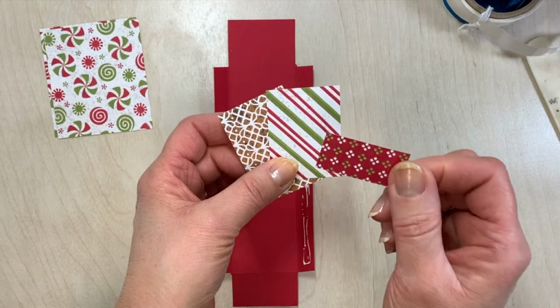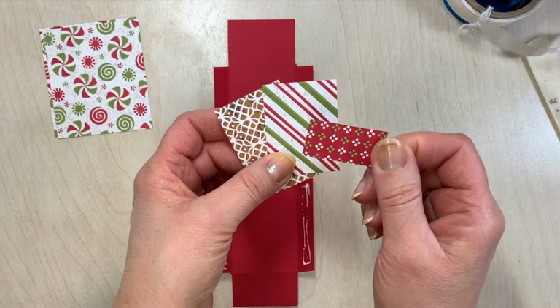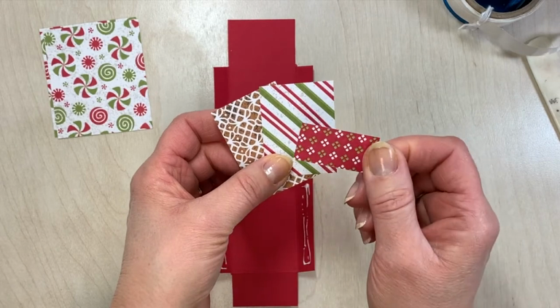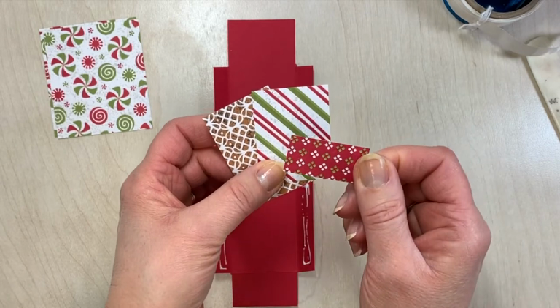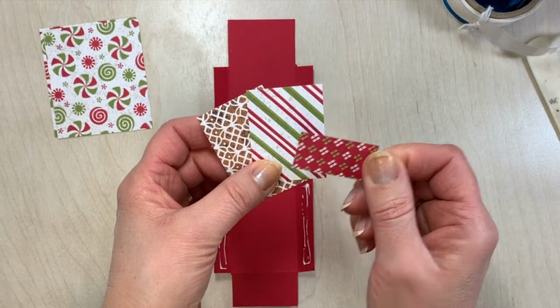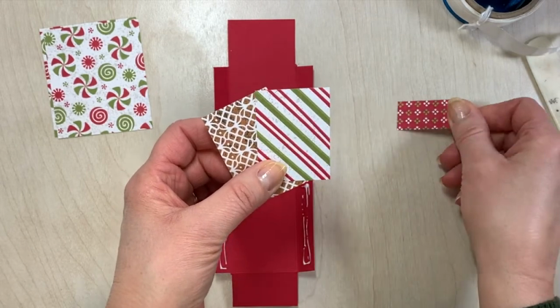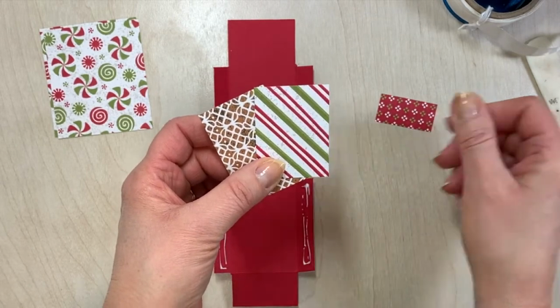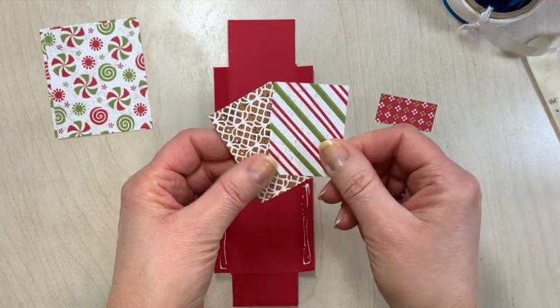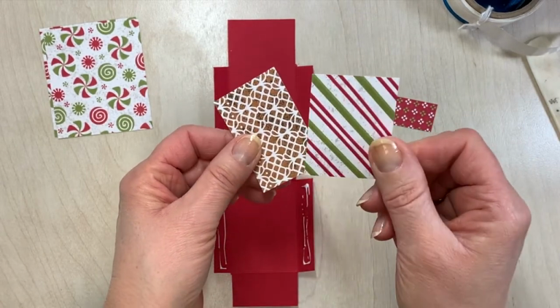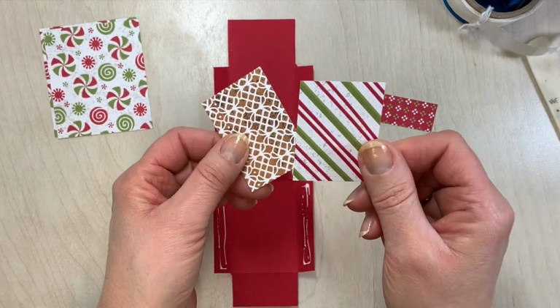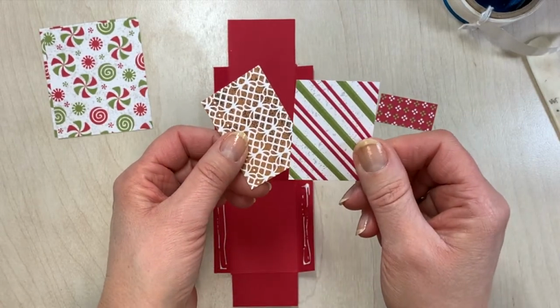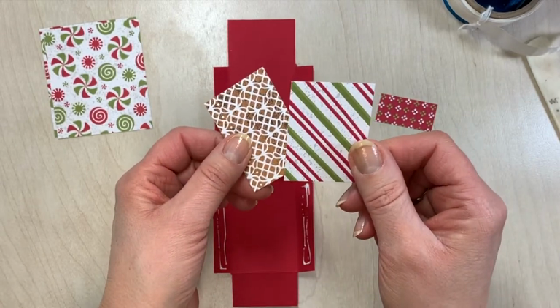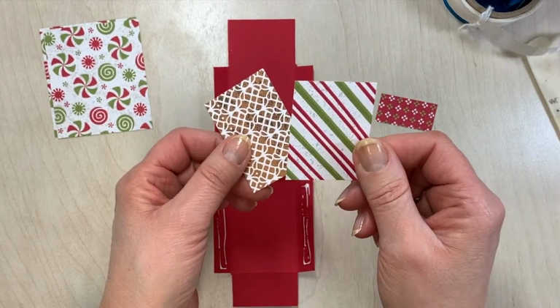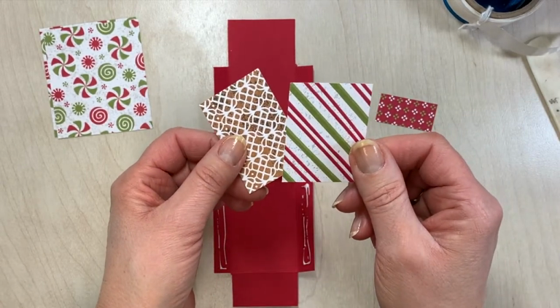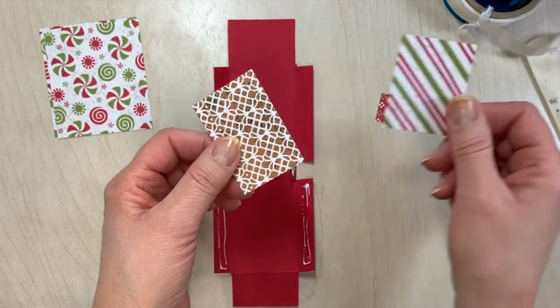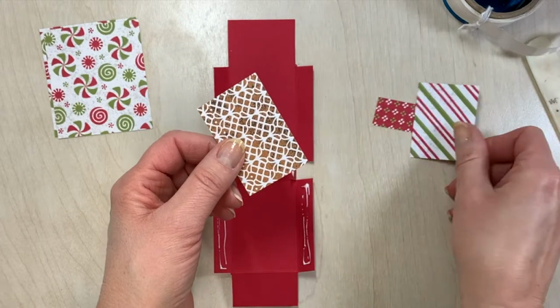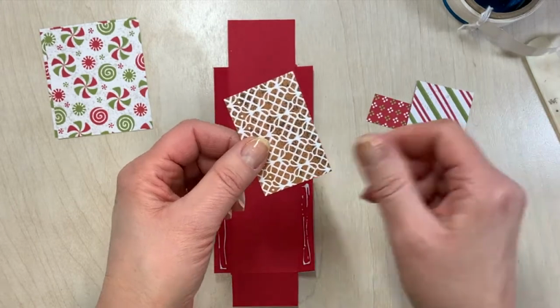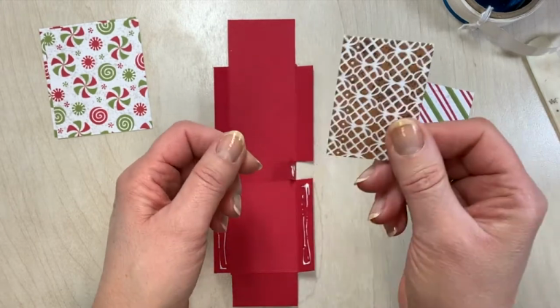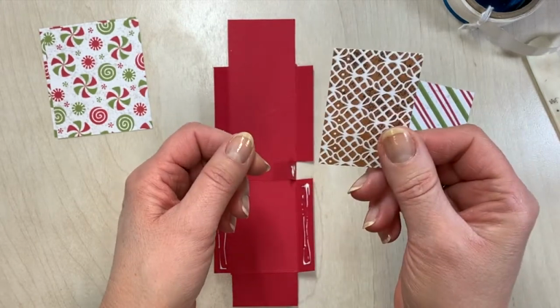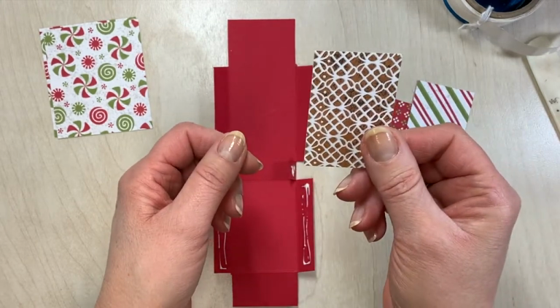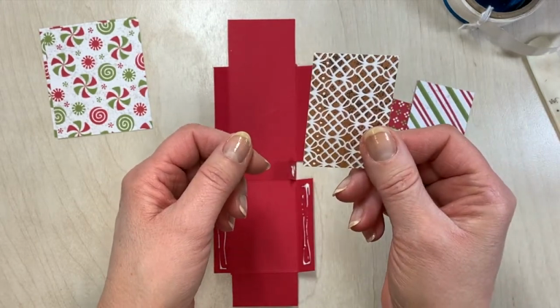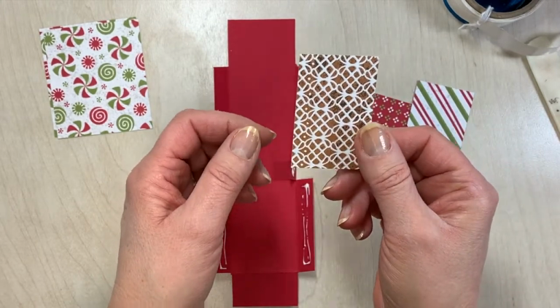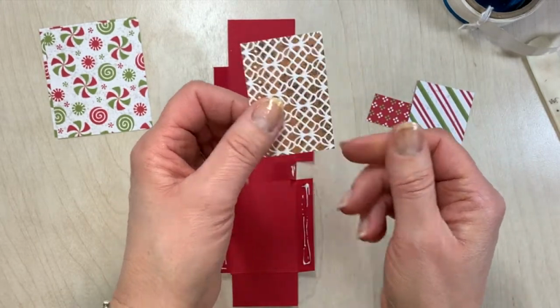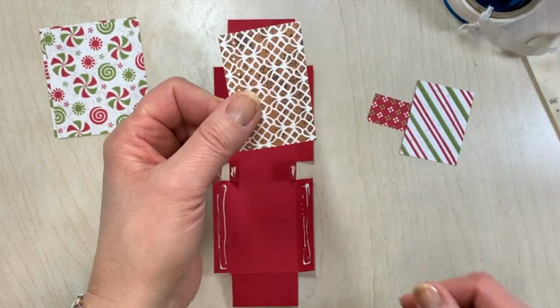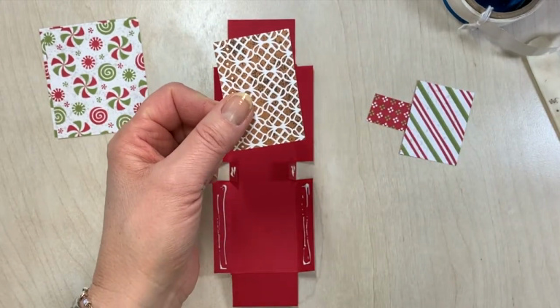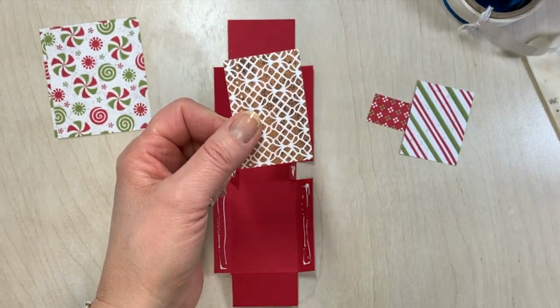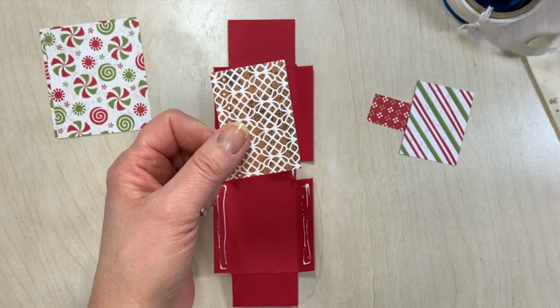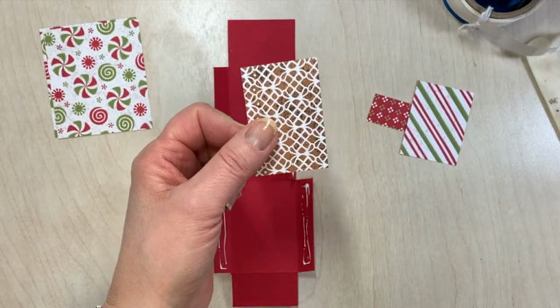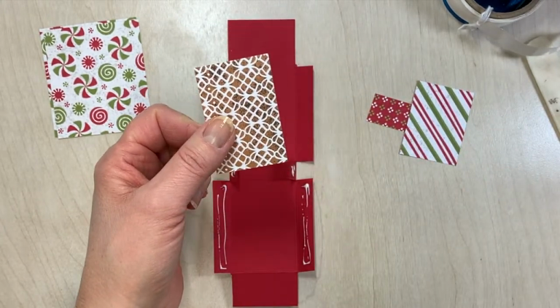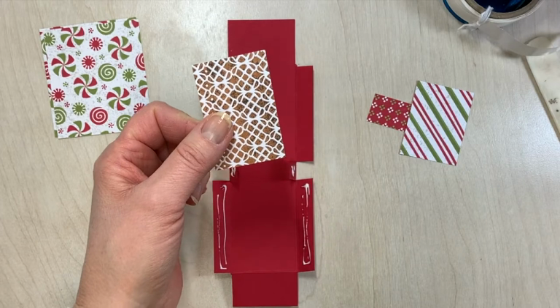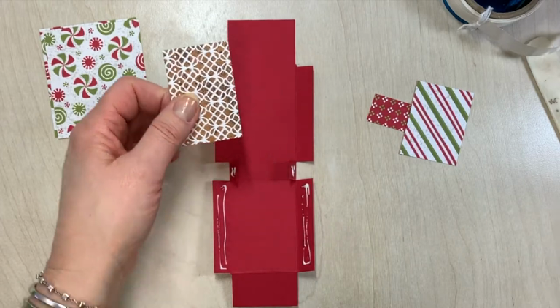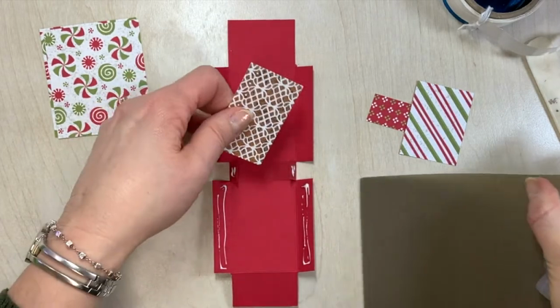This piece is three quarters by one and a half. Then we have one that is one and a half by two, and one and a half by two and a quarter. The largest one is the one that we want to work with right away.